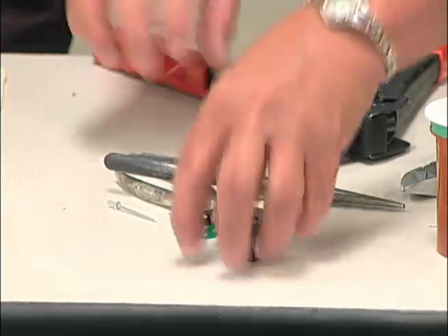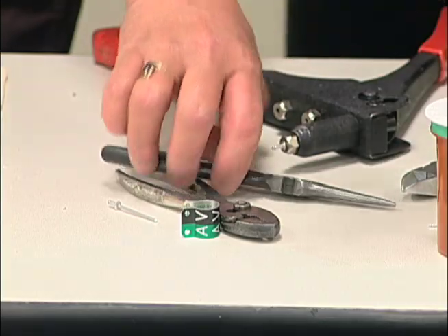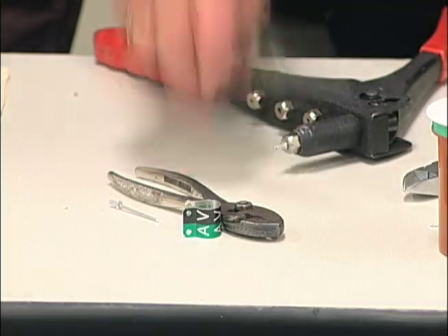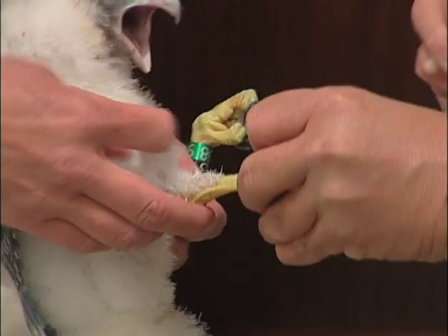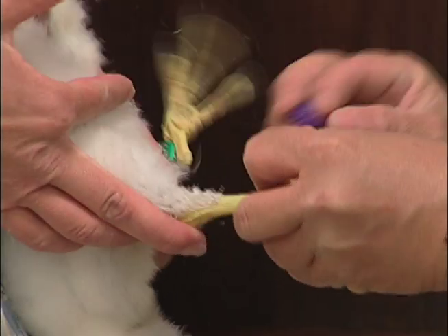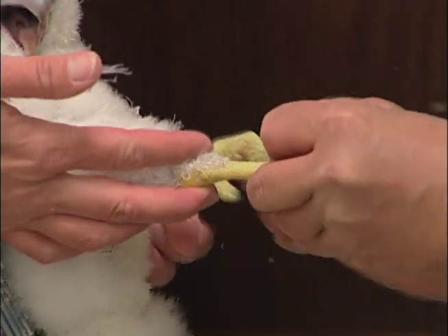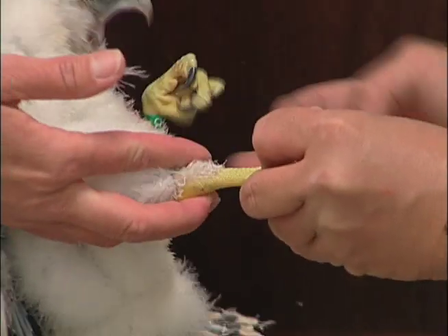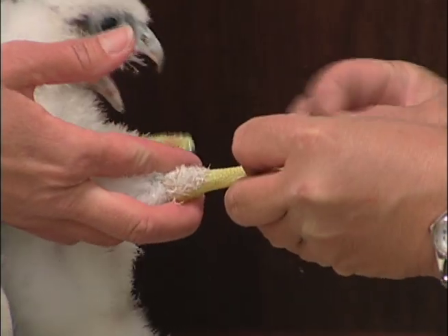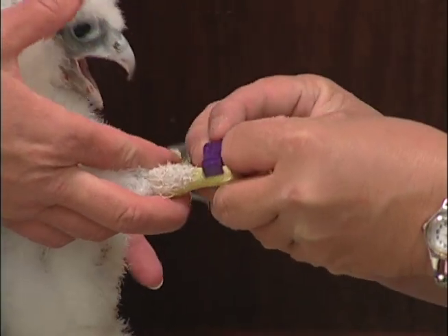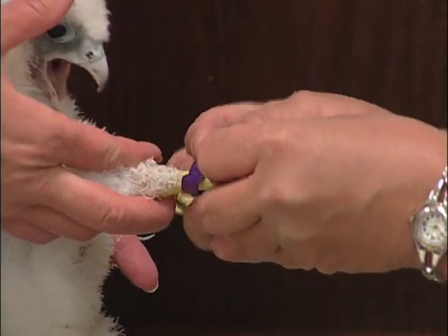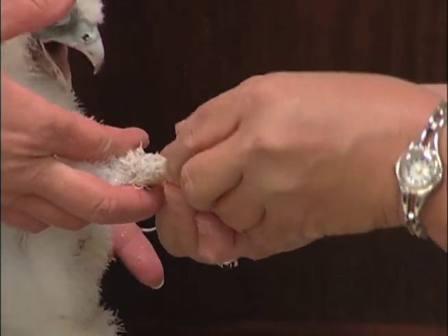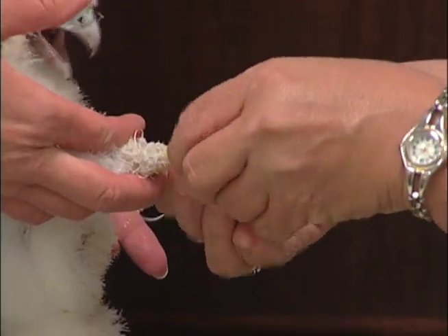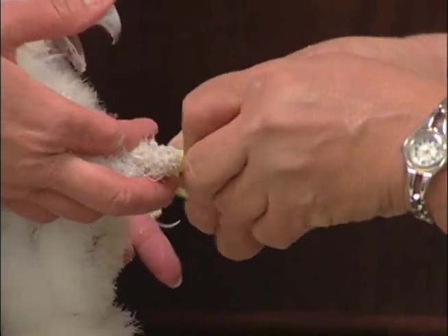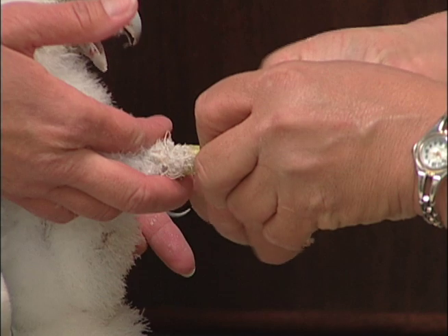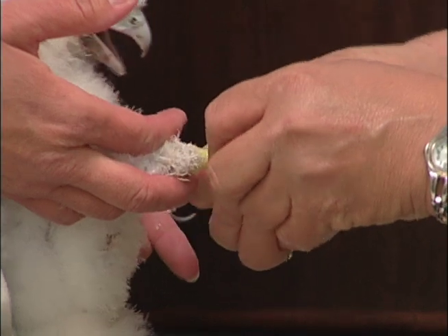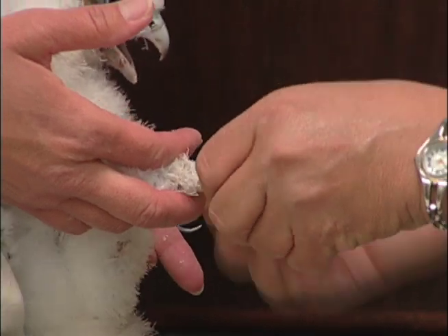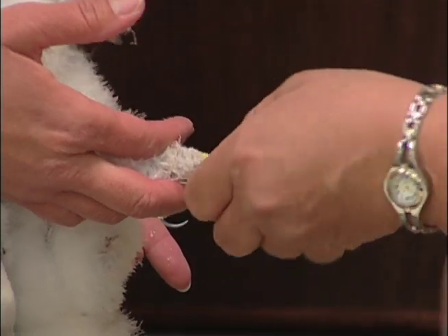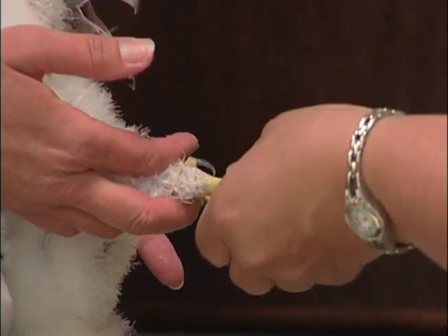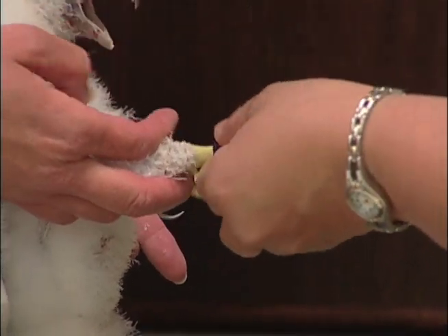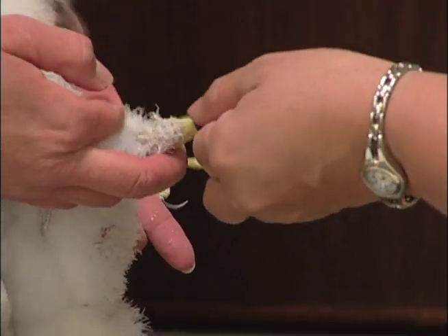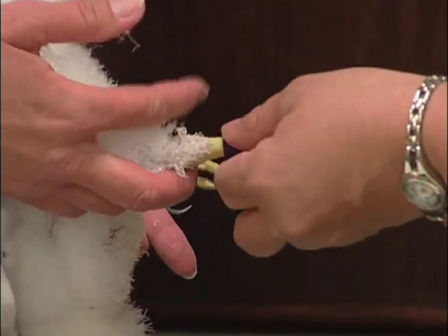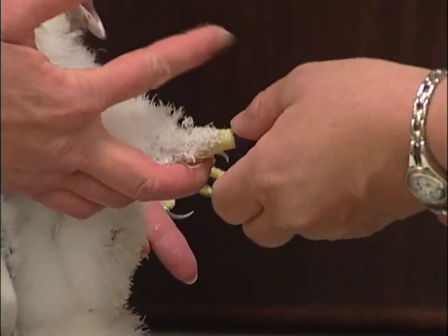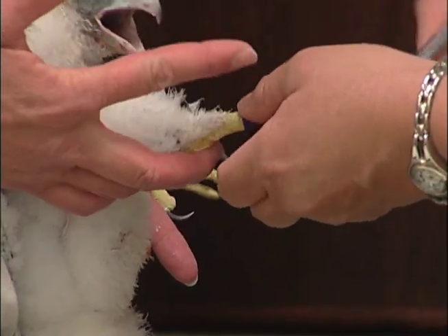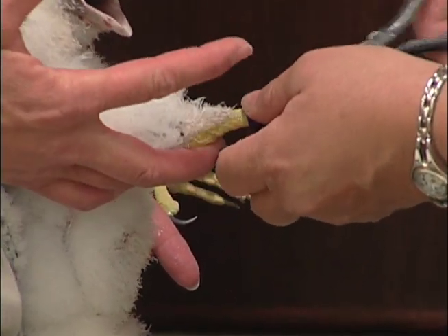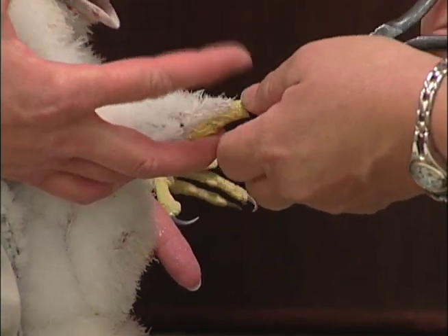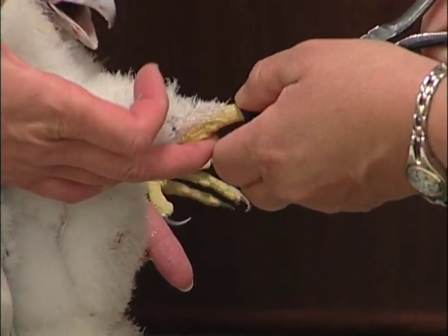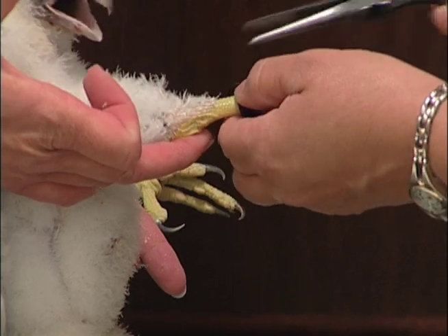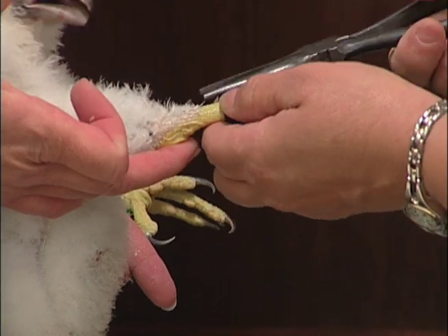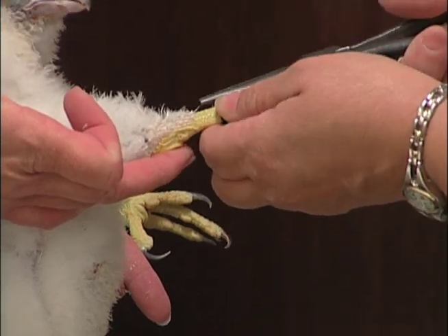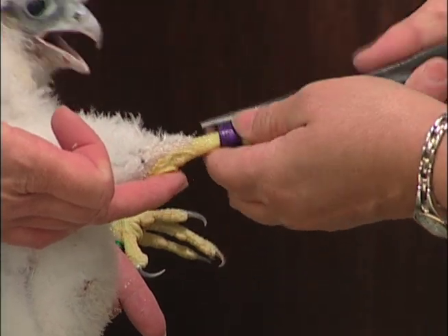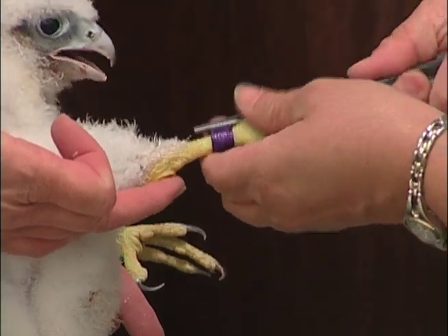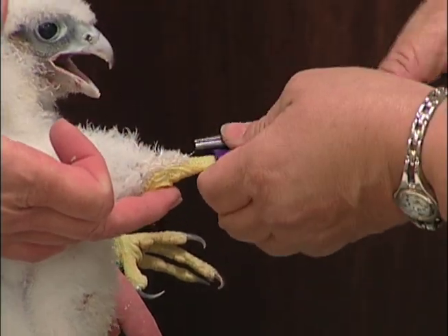There are two bands that go on. There's a band that's anodized a purple color. These are conventional U.S. Fish and Wildlife Service marking bands.